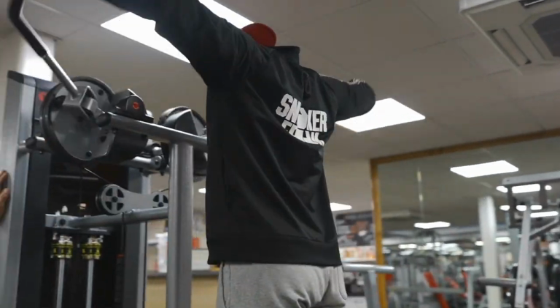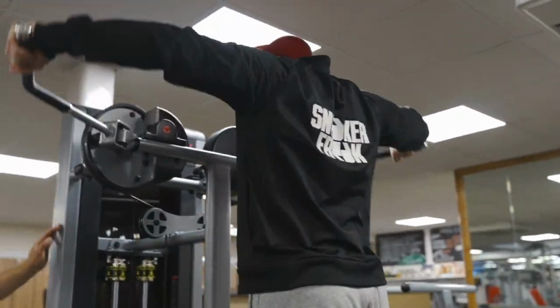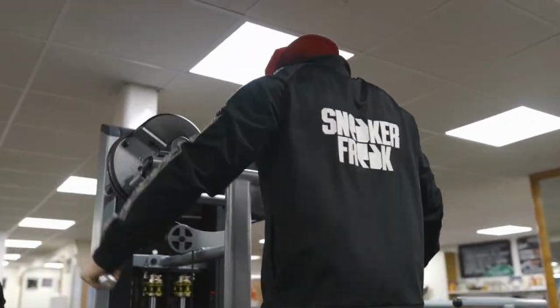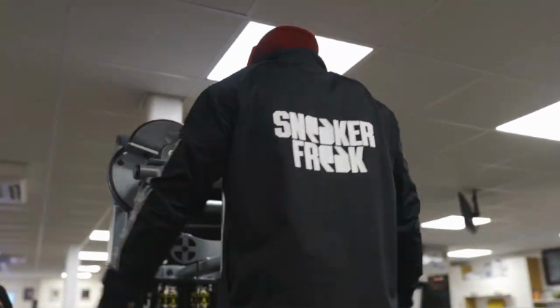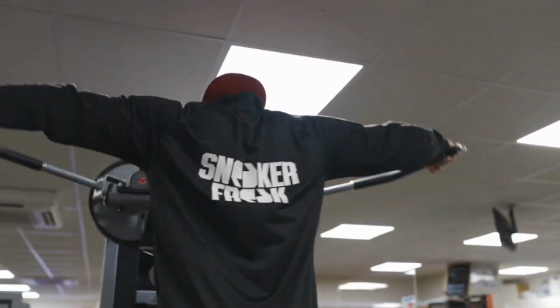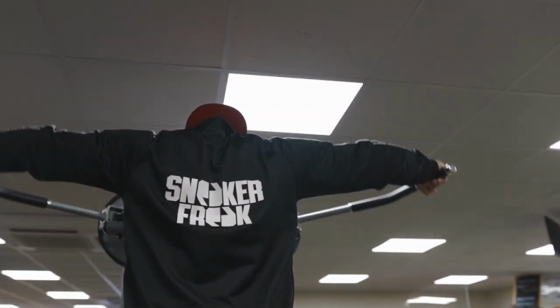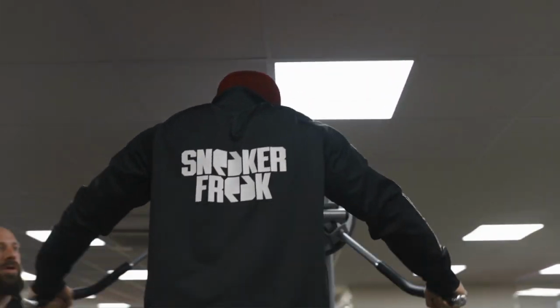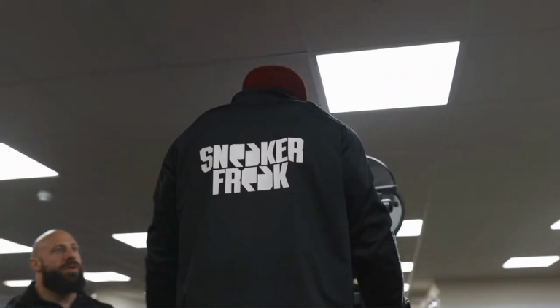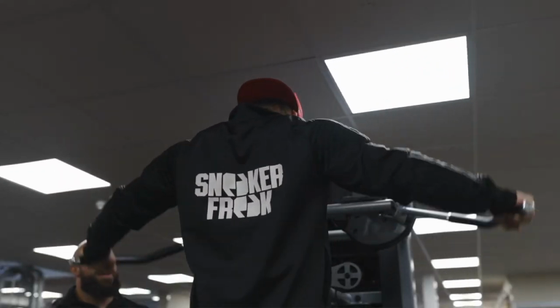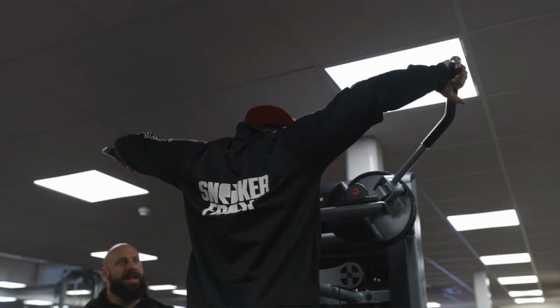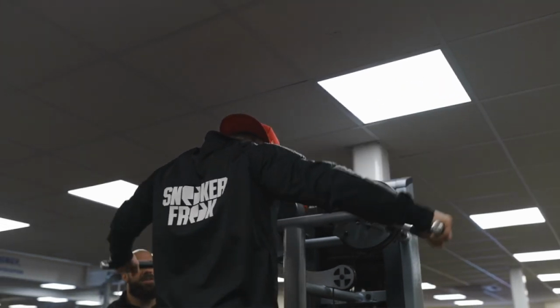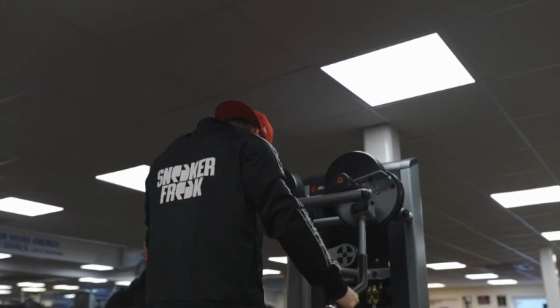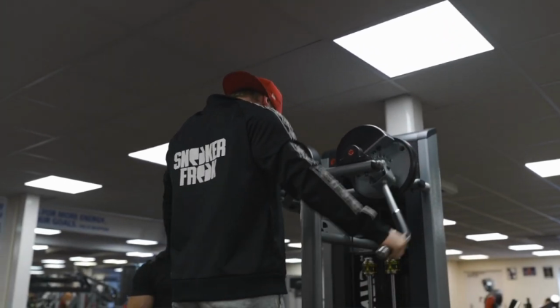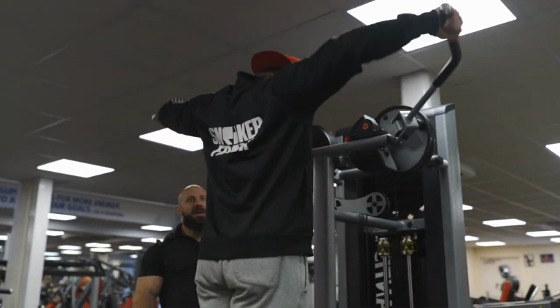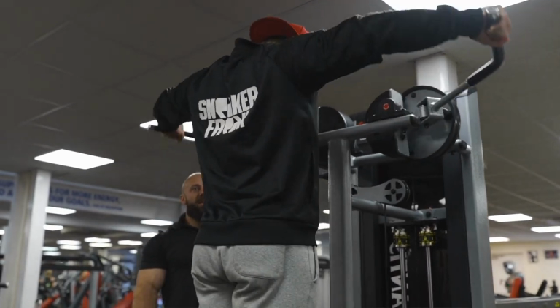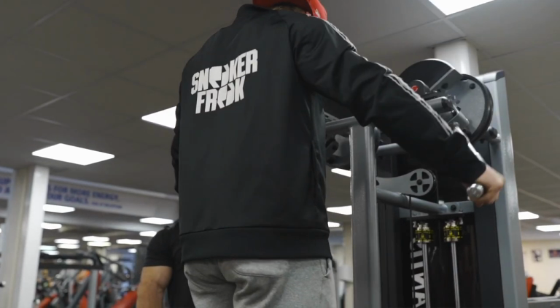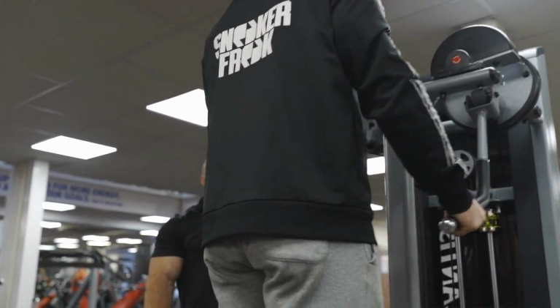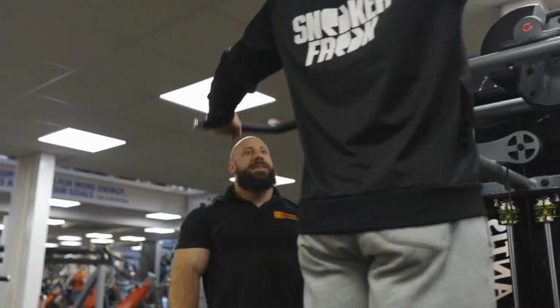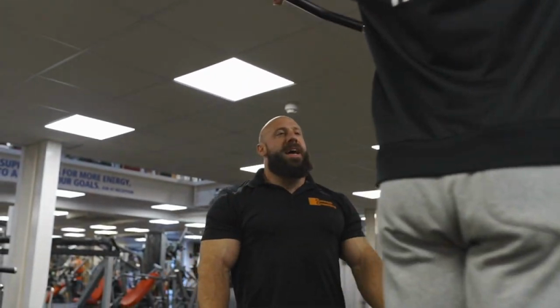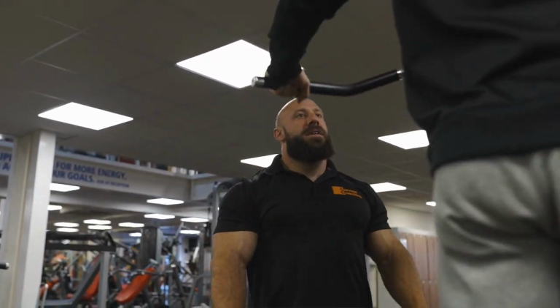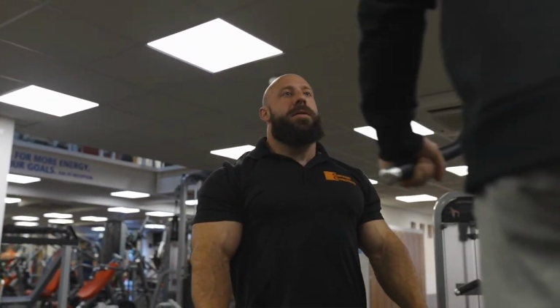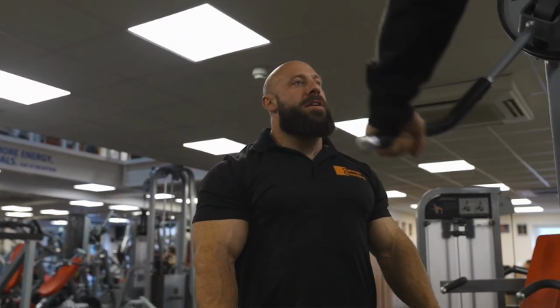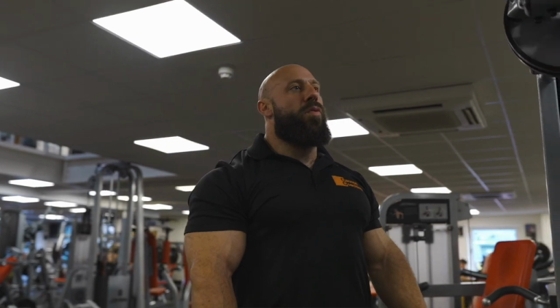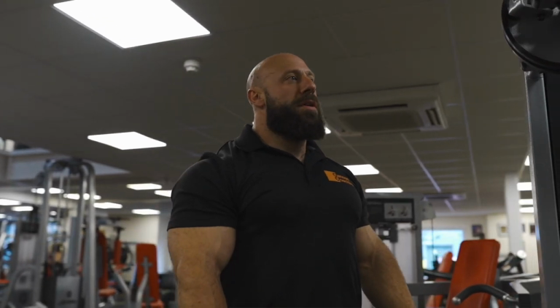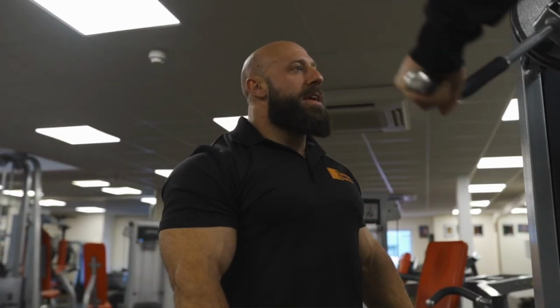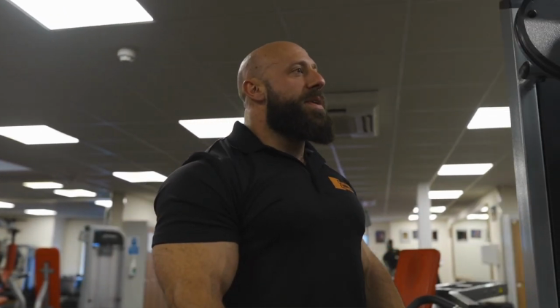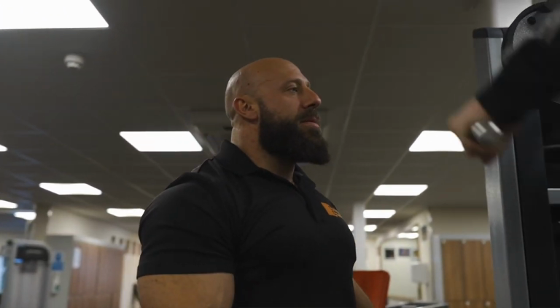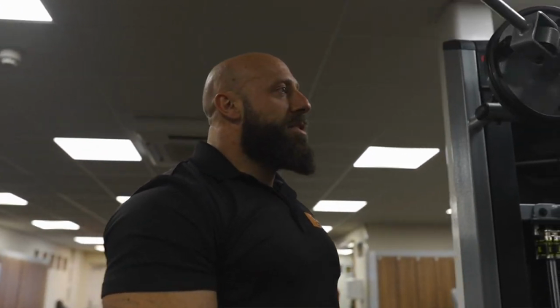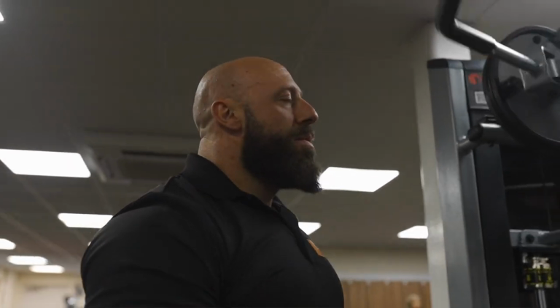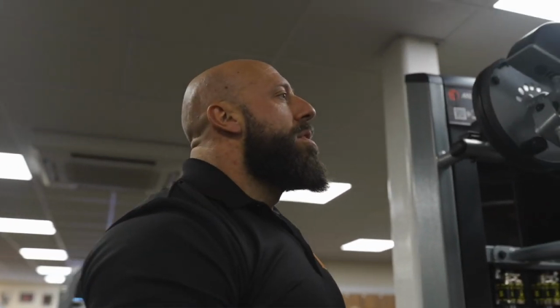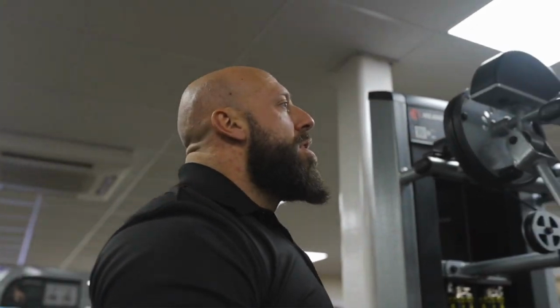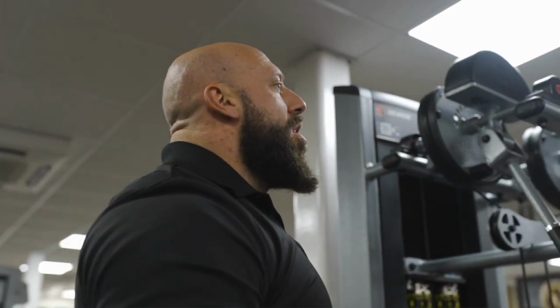Six. Strong. Seven. Eight. One. Two. Let's go.